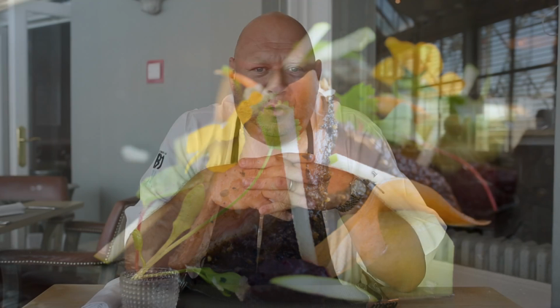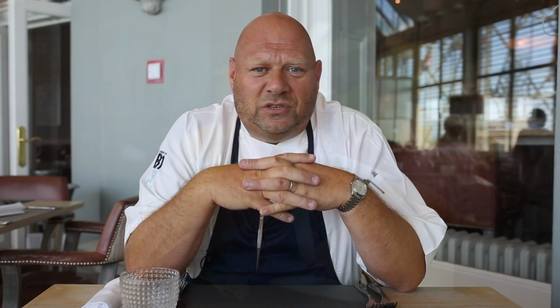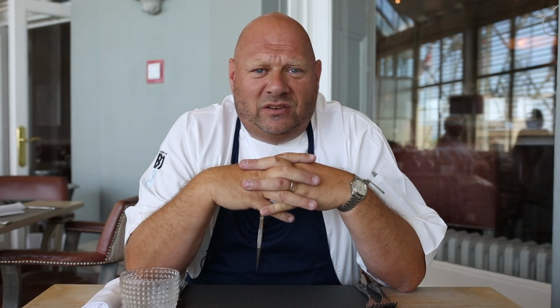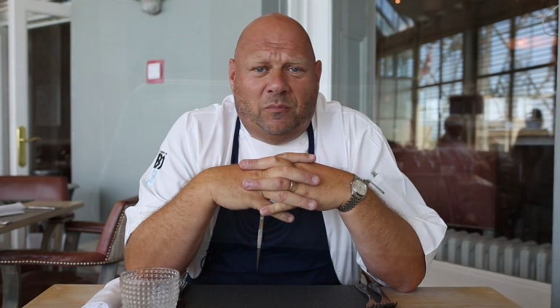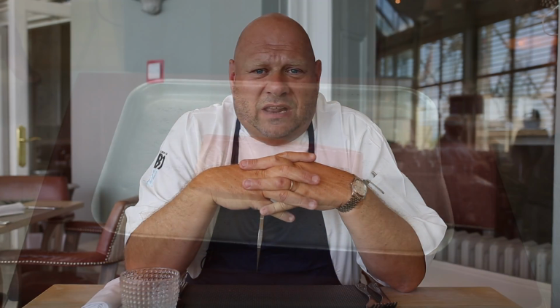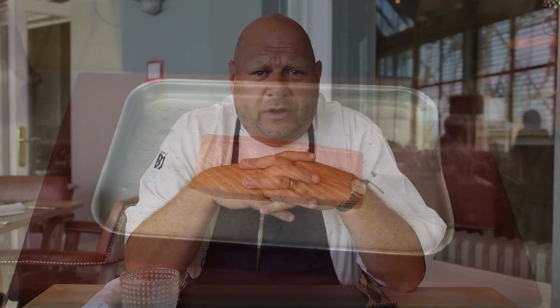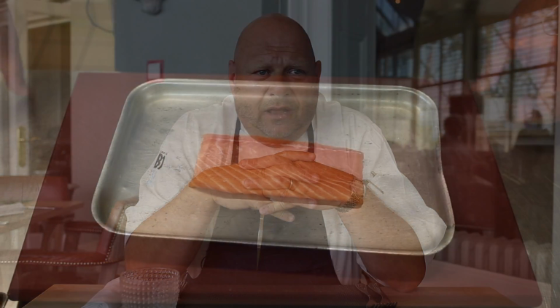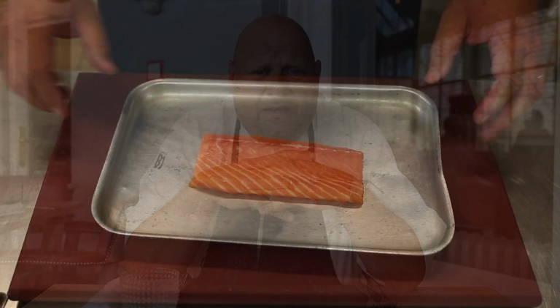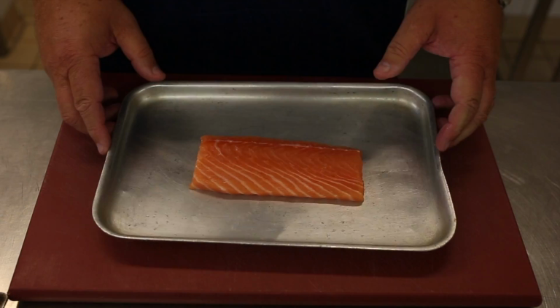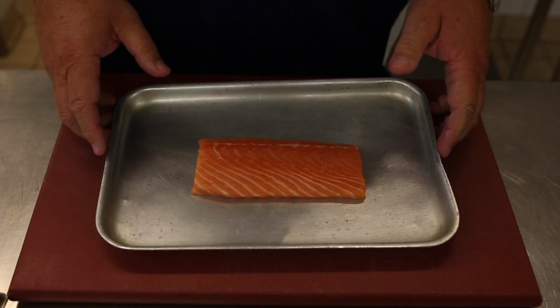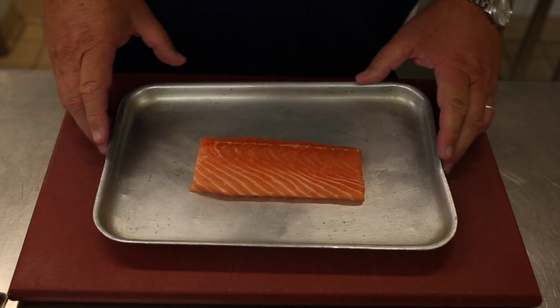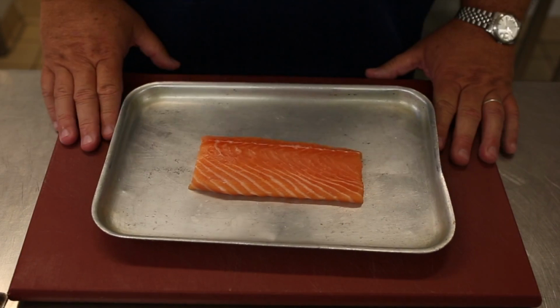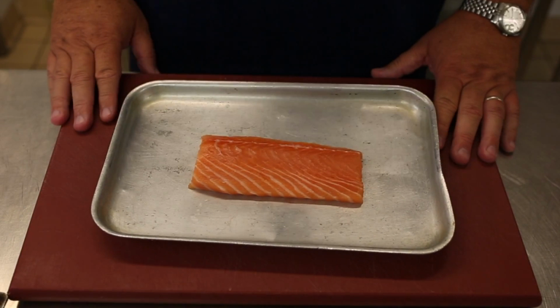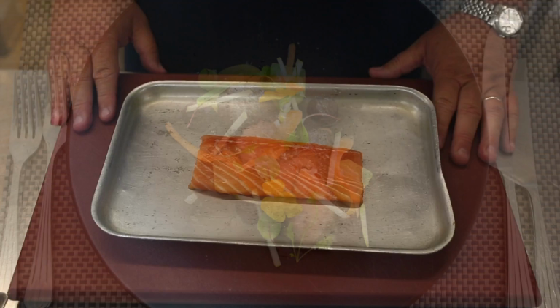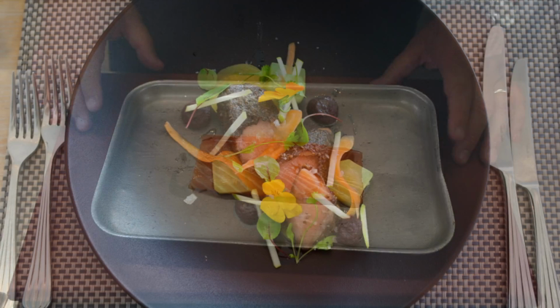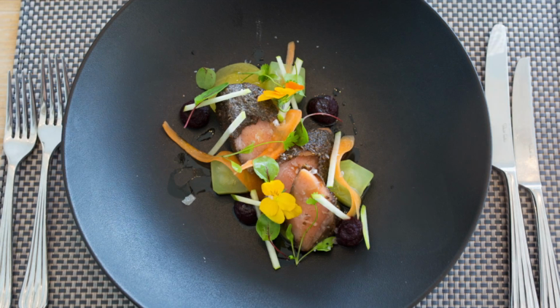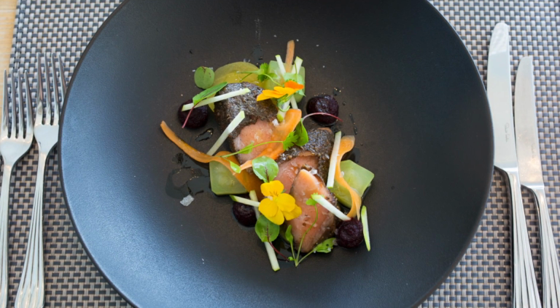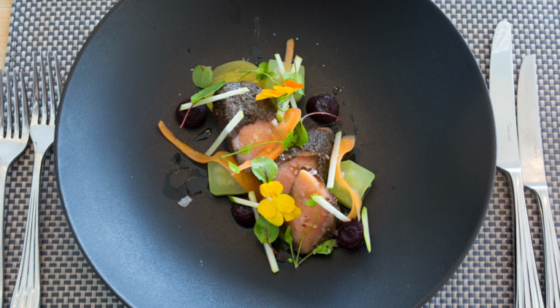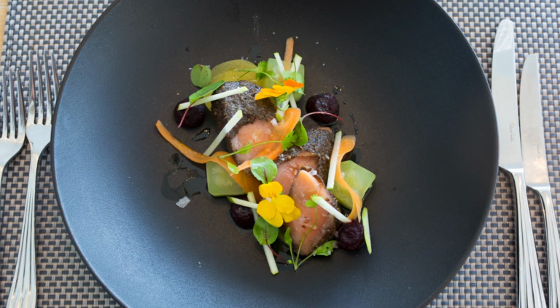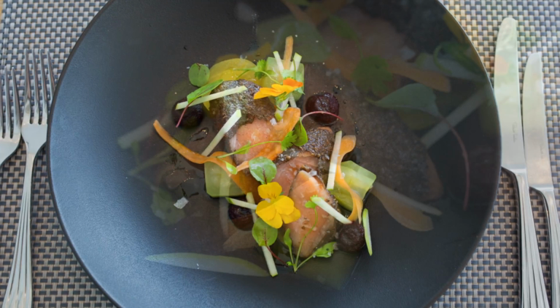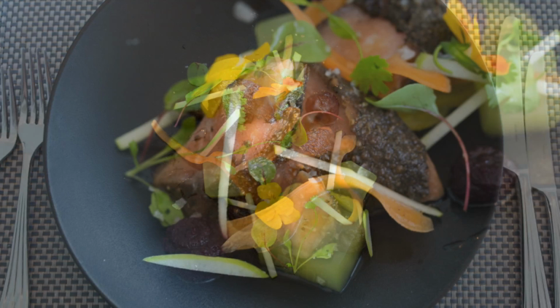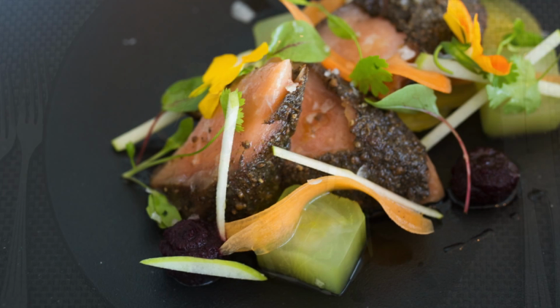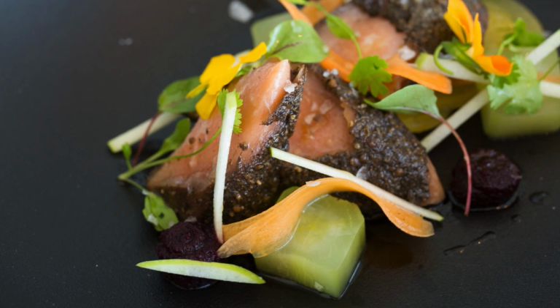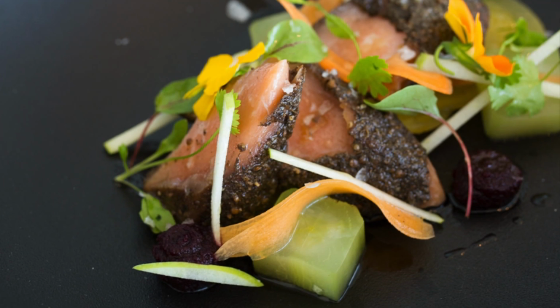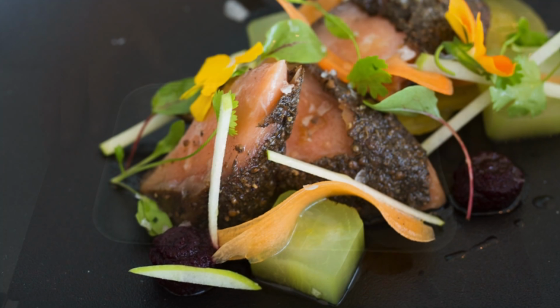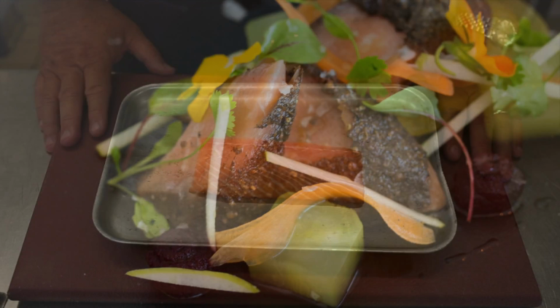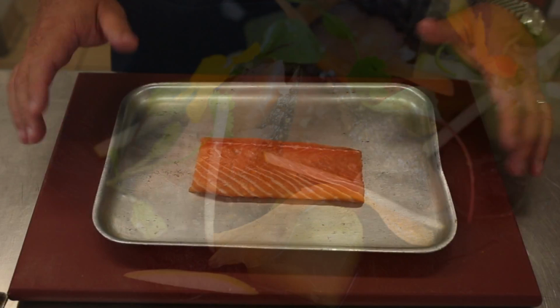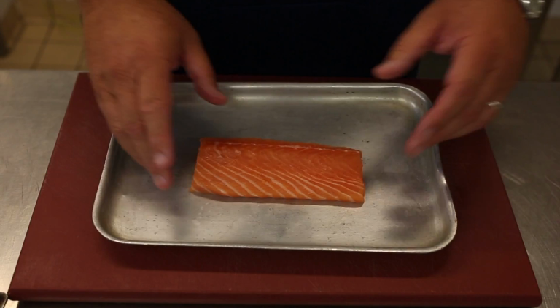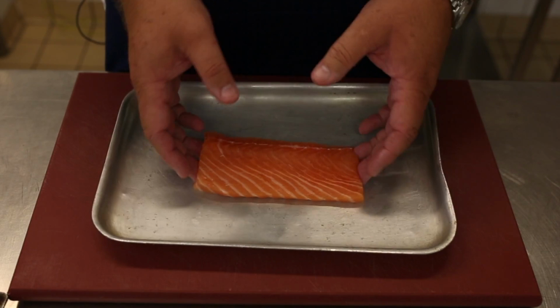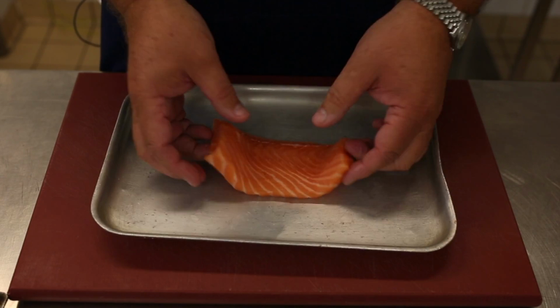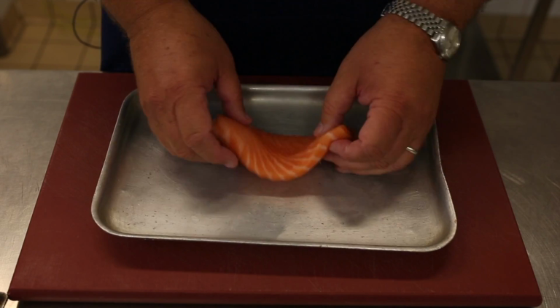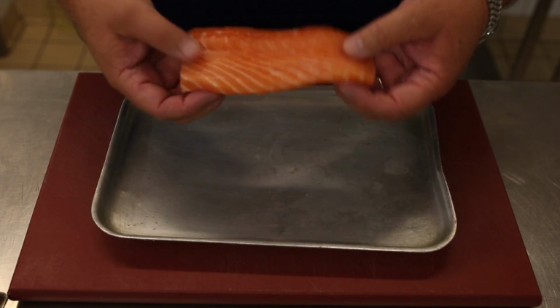Welcome to the Grand Hotel, my name is Alan White. Today we are going to make for you a salmon pastrami, which is on the starter dish on the GB1 menu at the Grand Hotel.